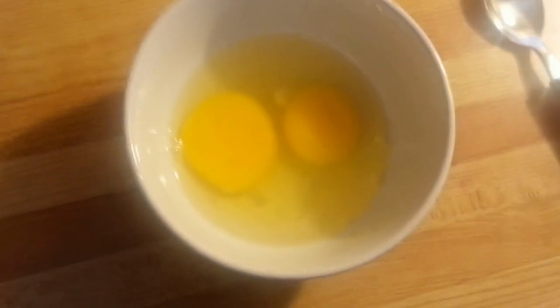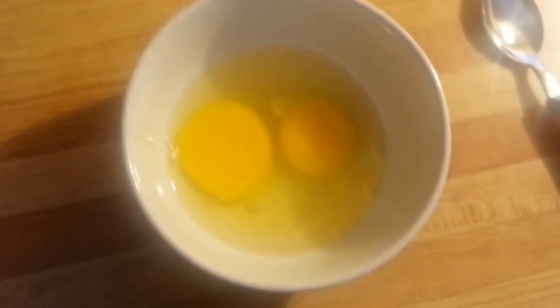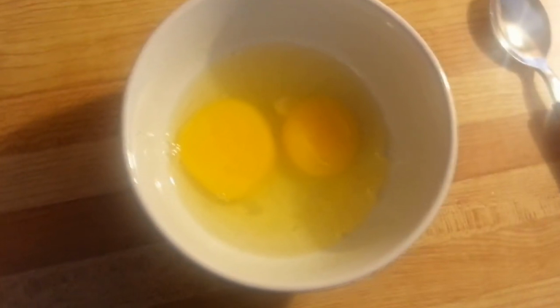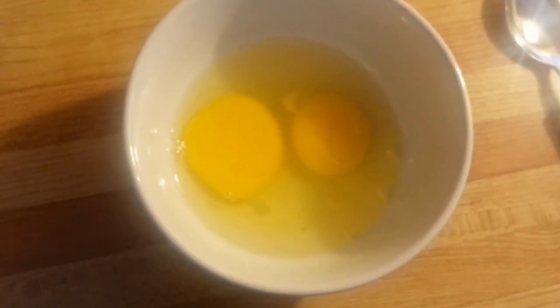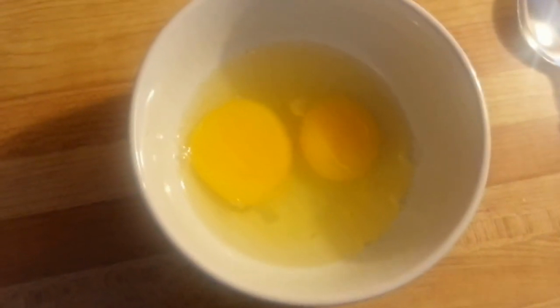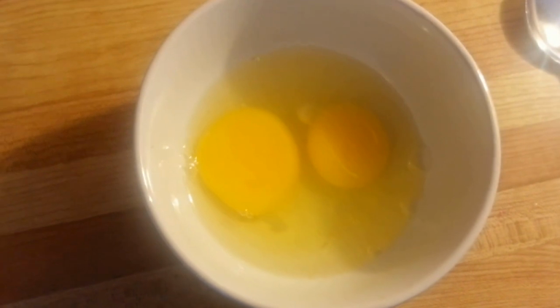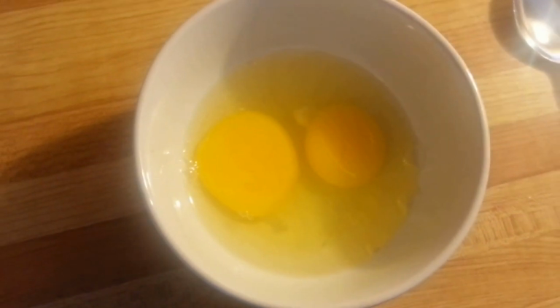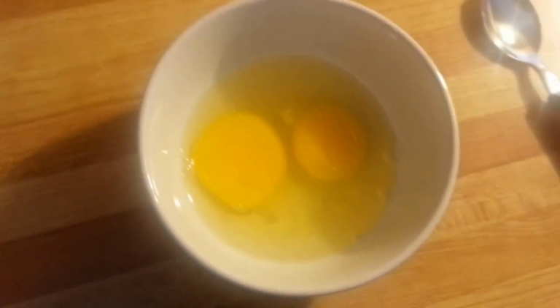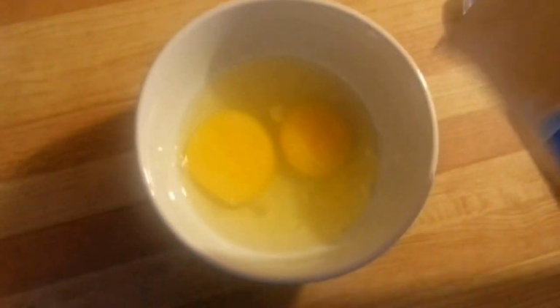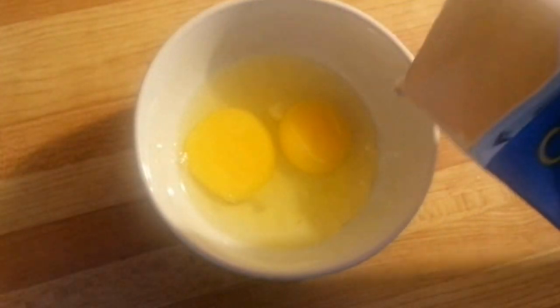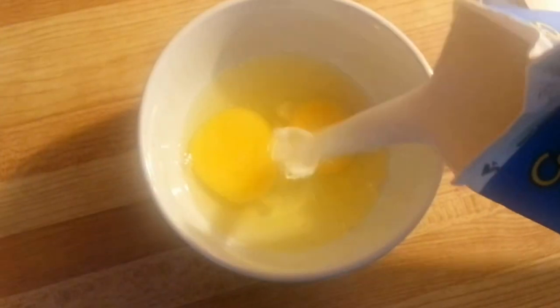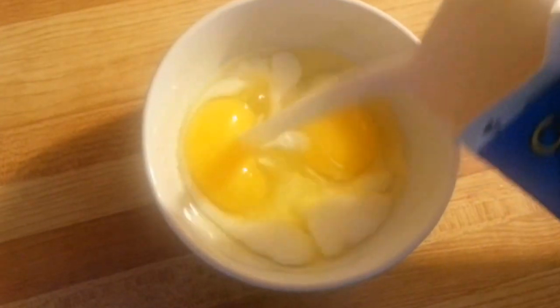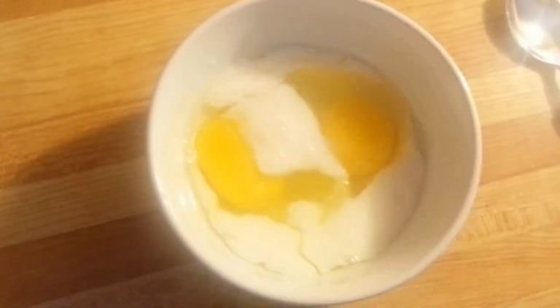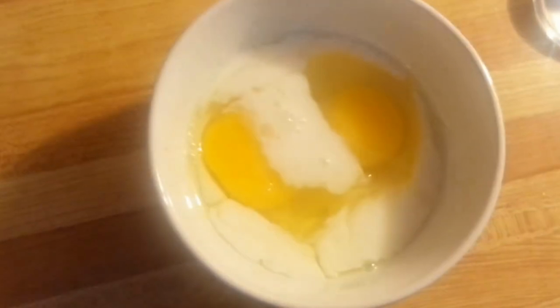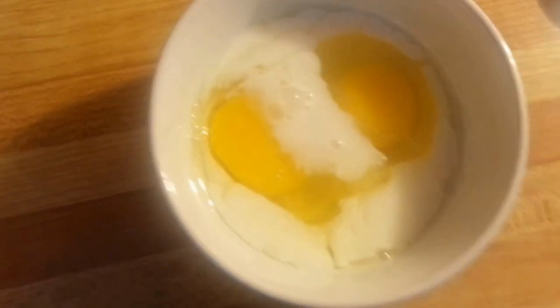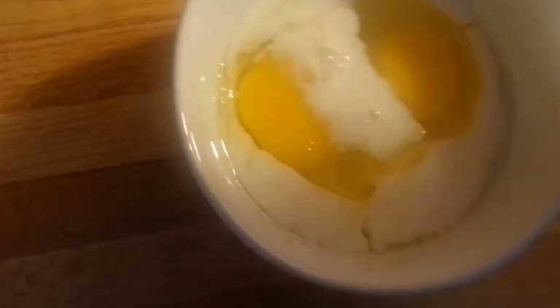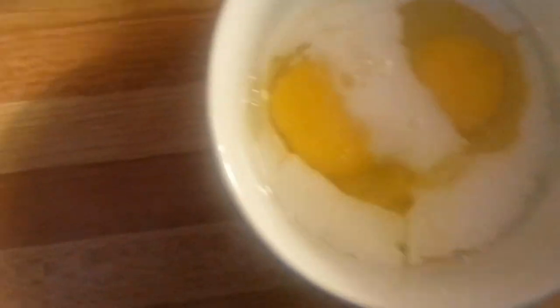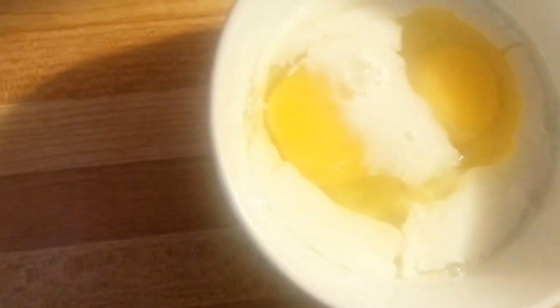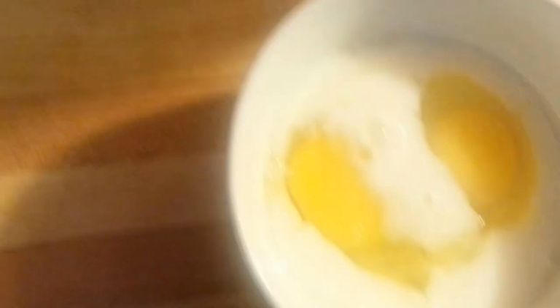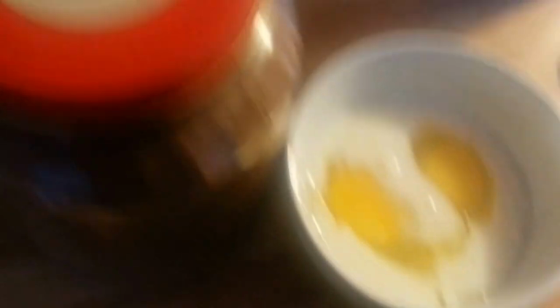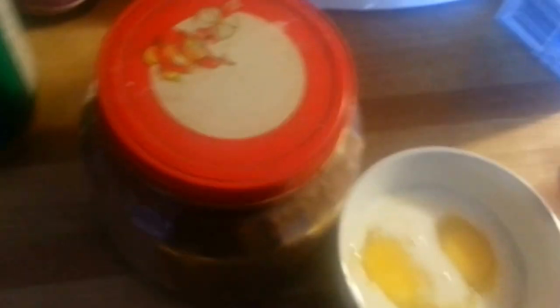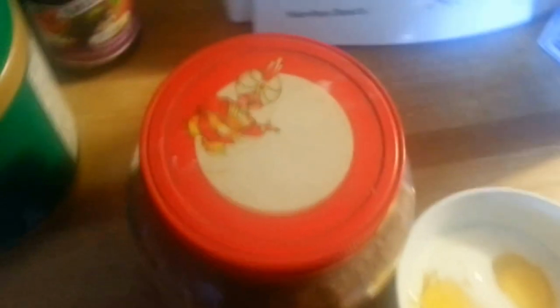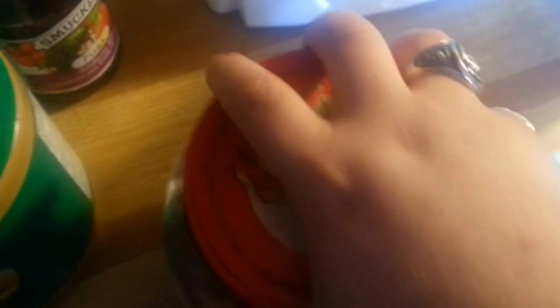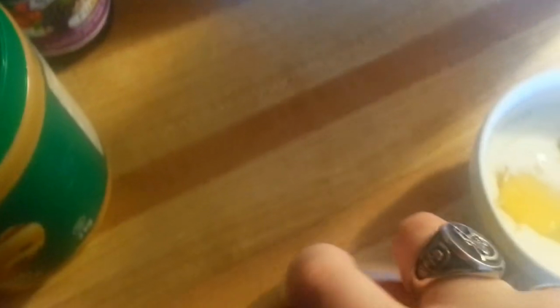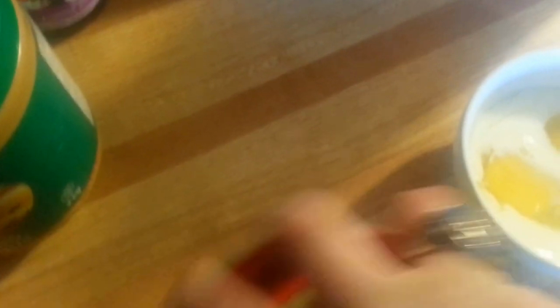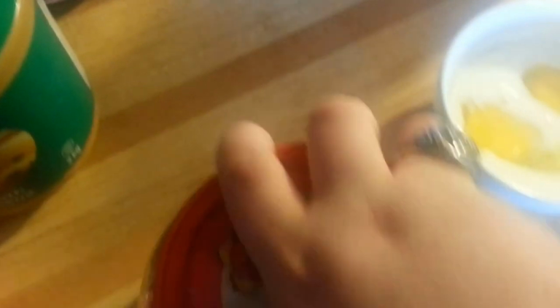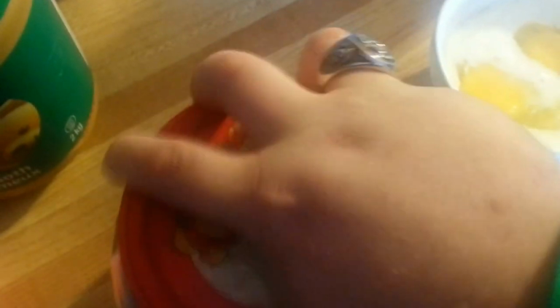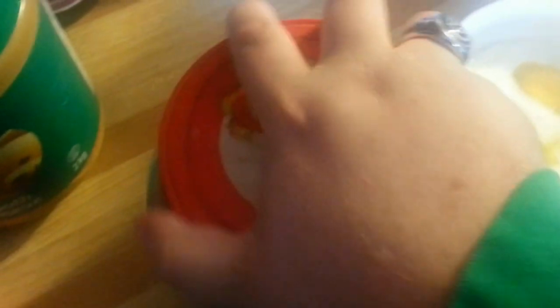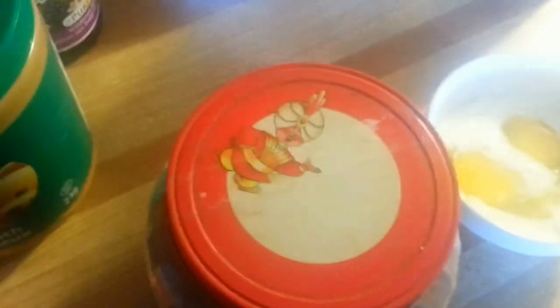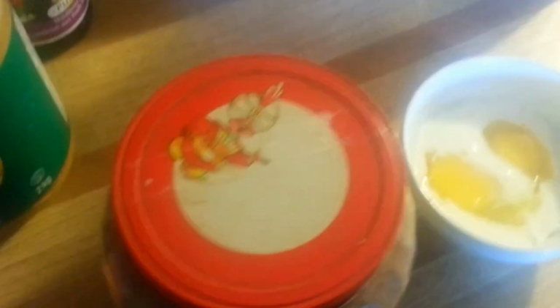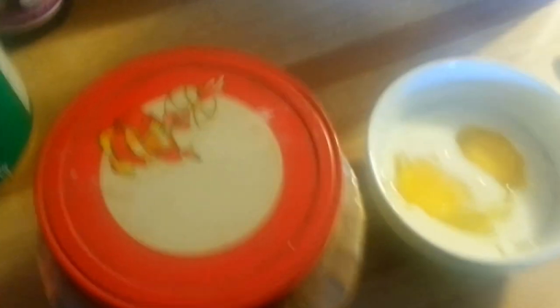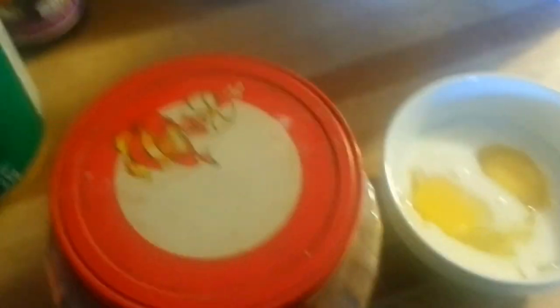So now I've added my 2 eggs. Now I'm going to add a bit of milk. You don't need much — that's plenty. Okay.